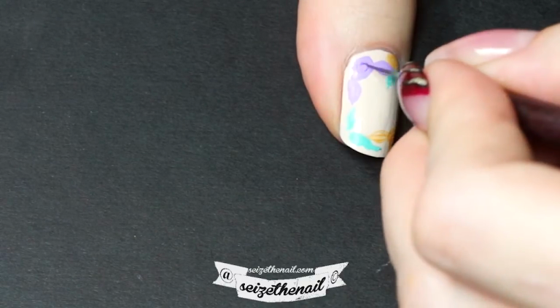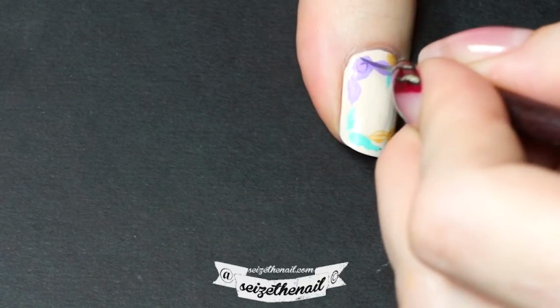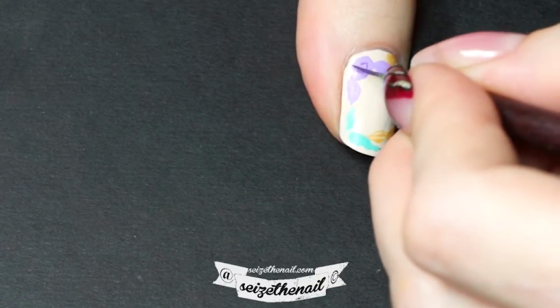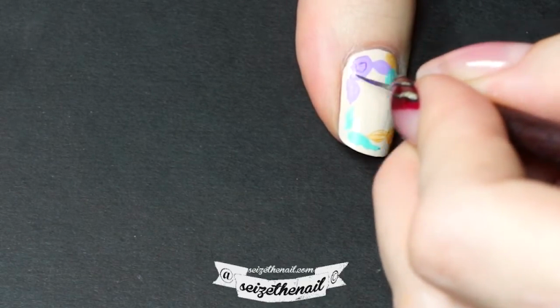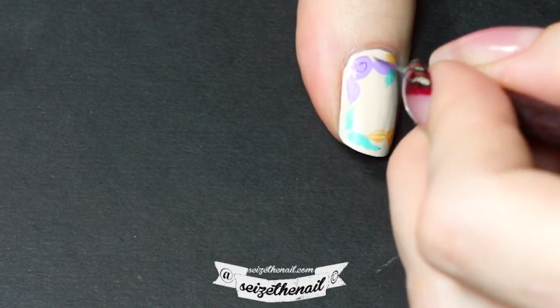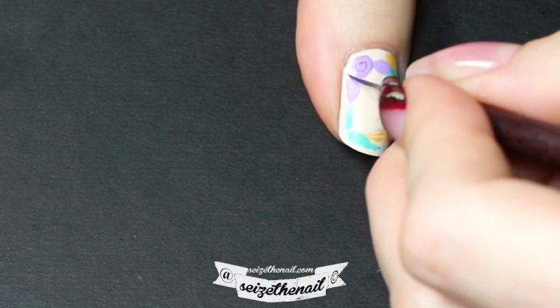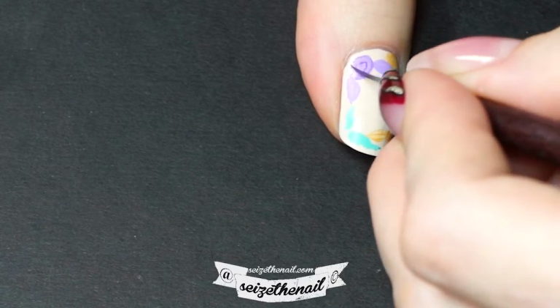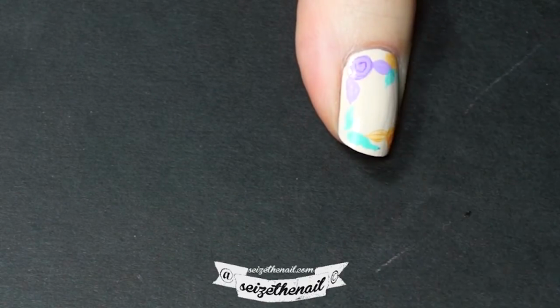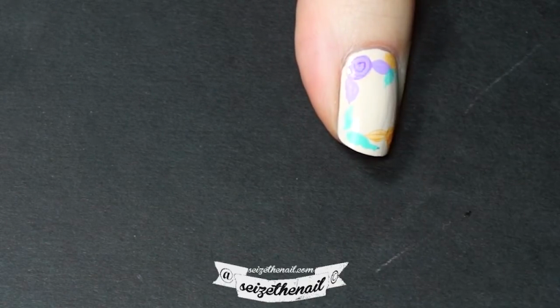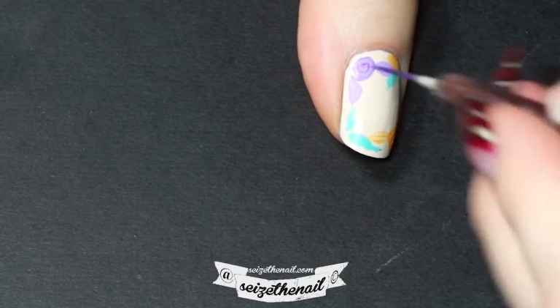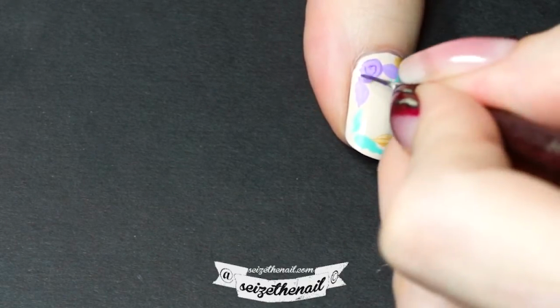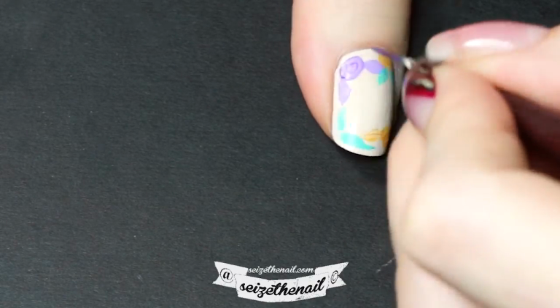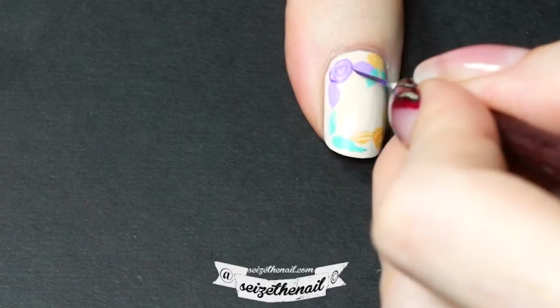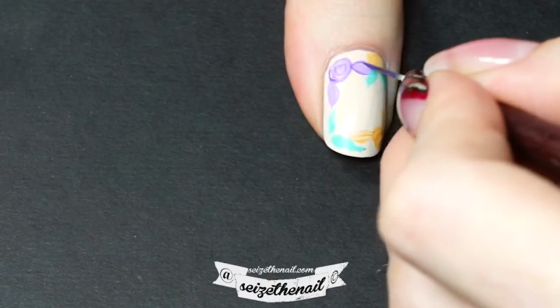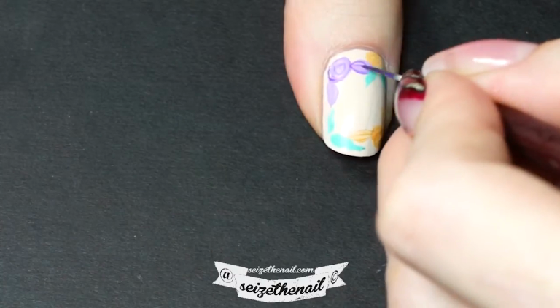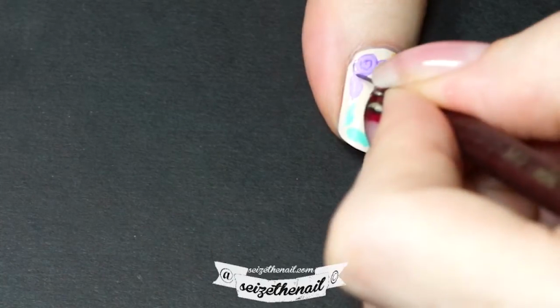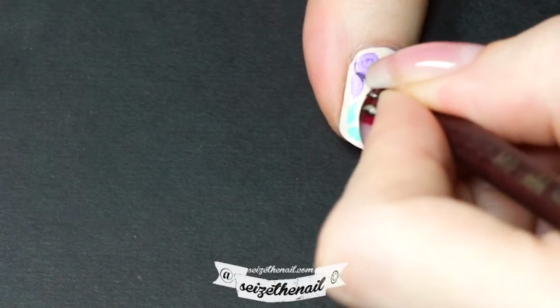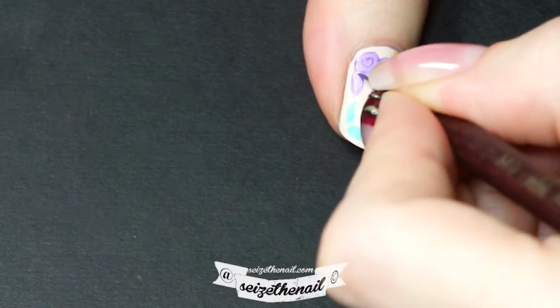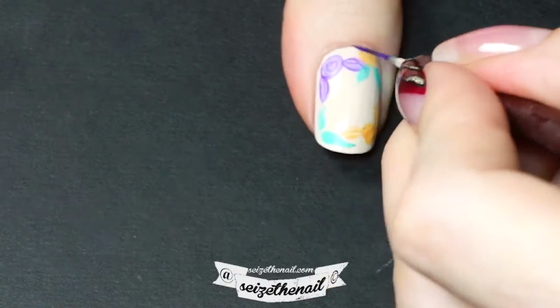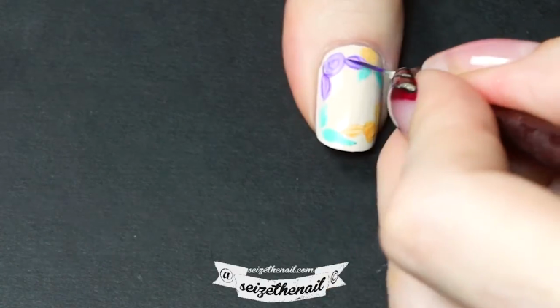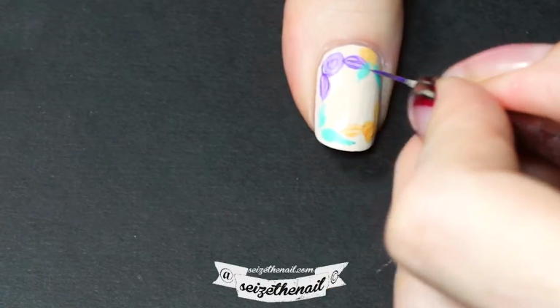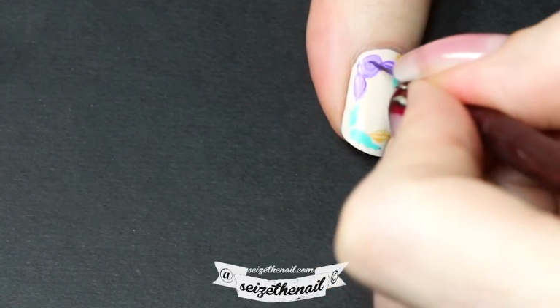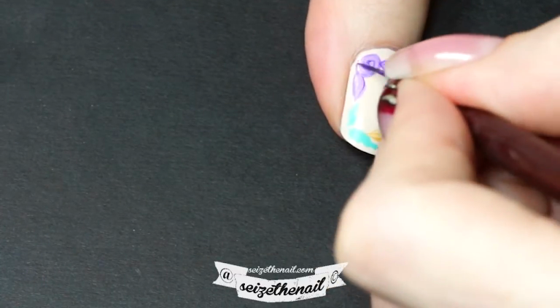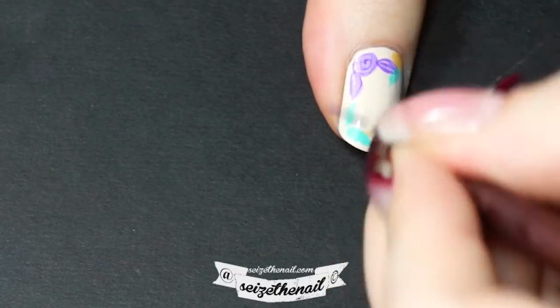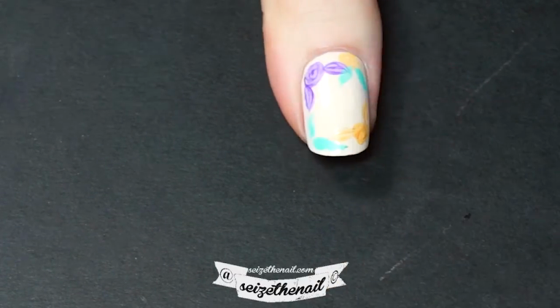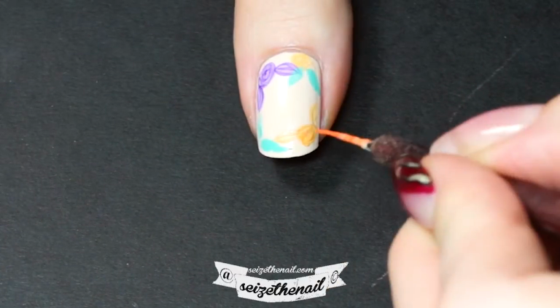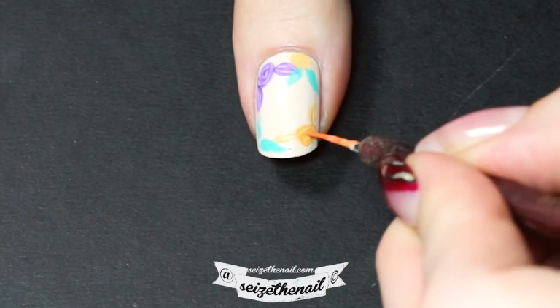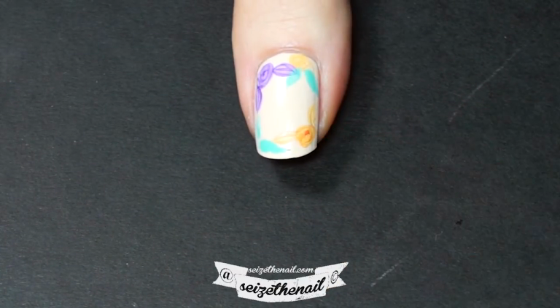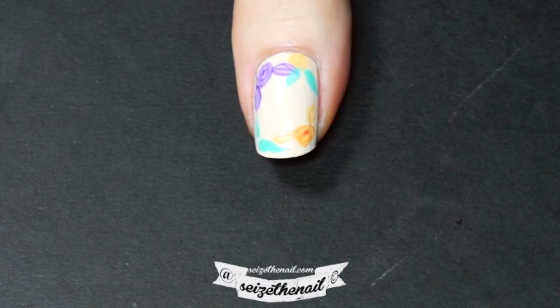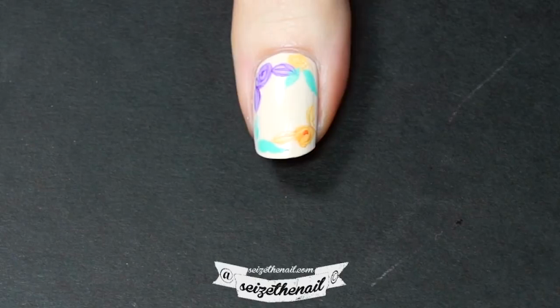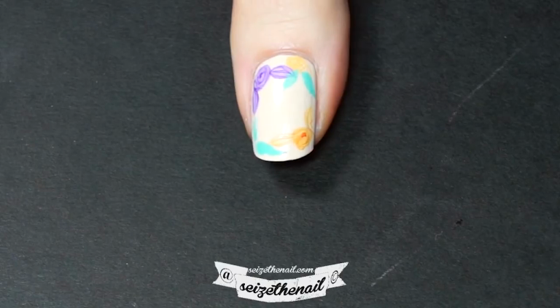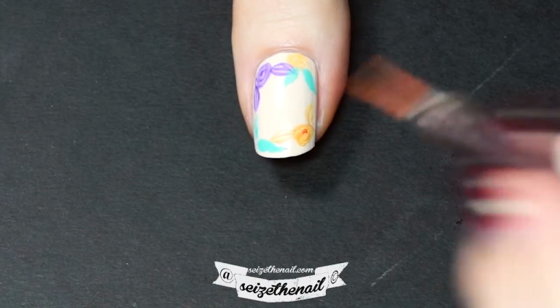Outline the roses and leaves with a slightly darker shade of the same color. It really doesn't have to be perfect because I'm gonna paint over a lot of it in the next step.